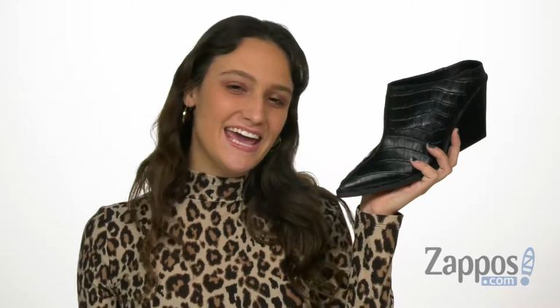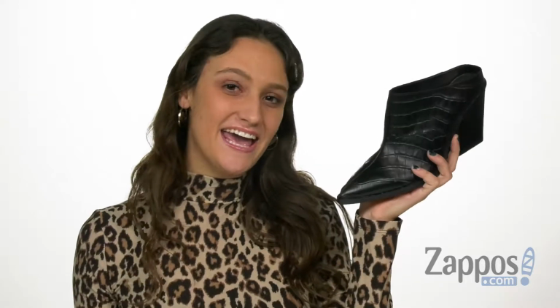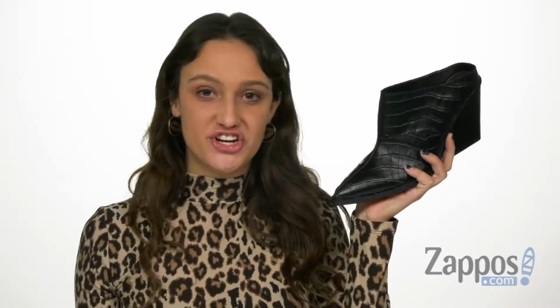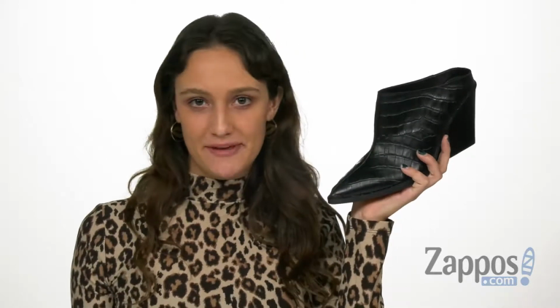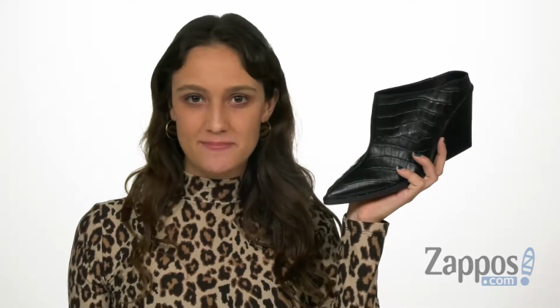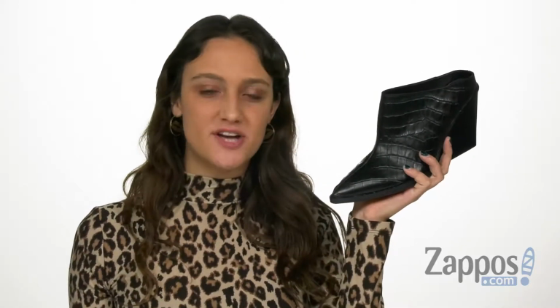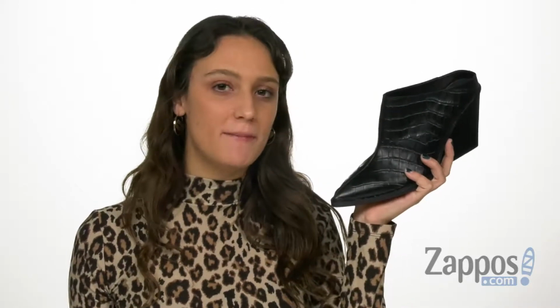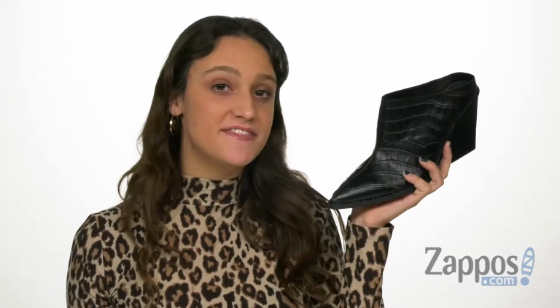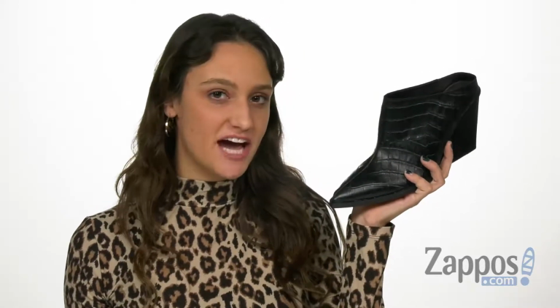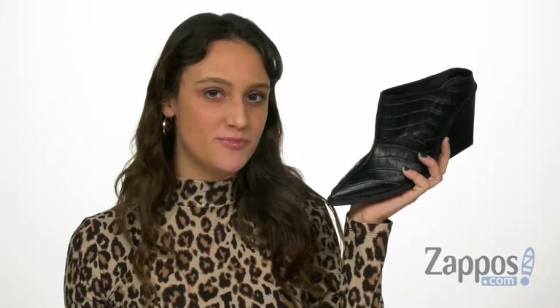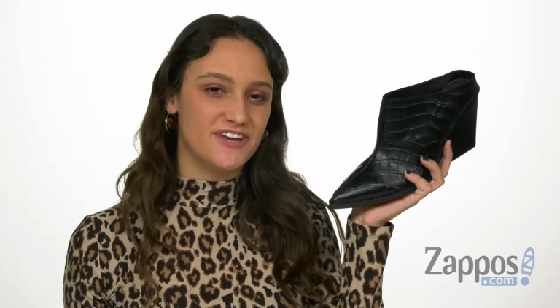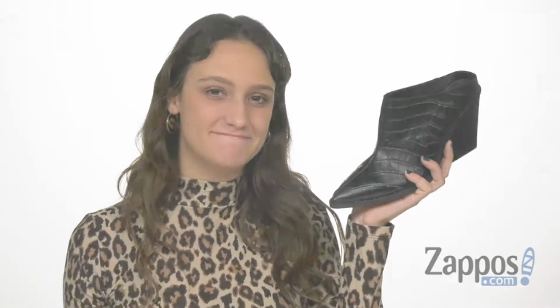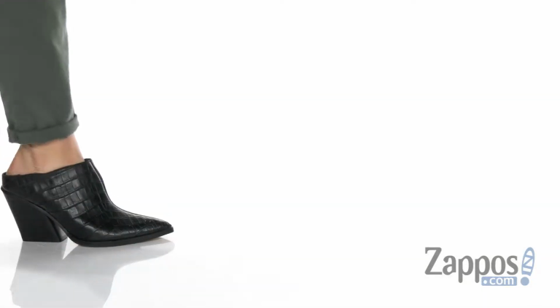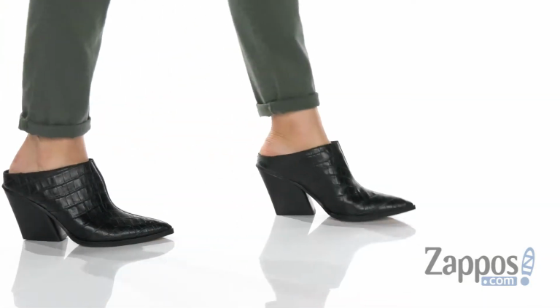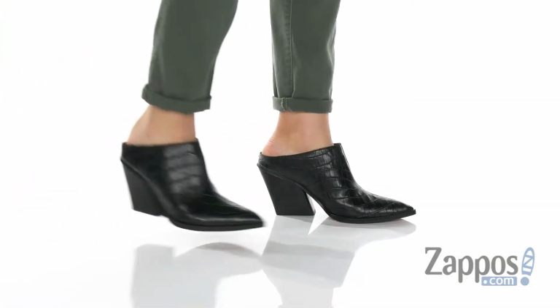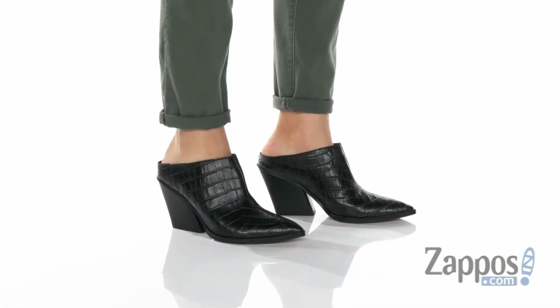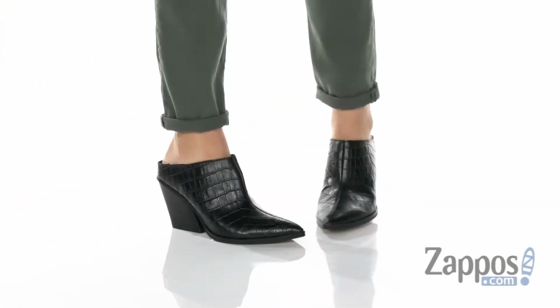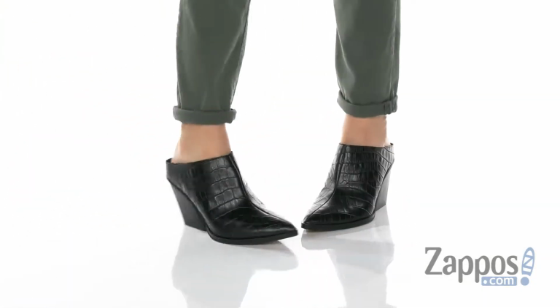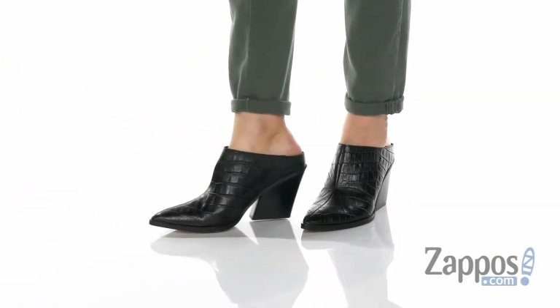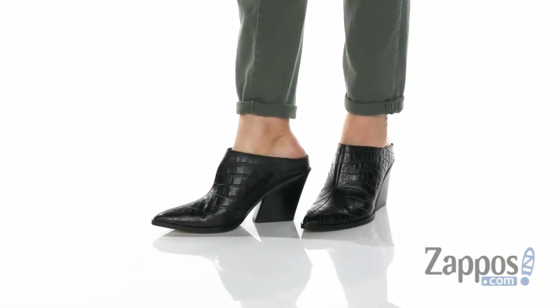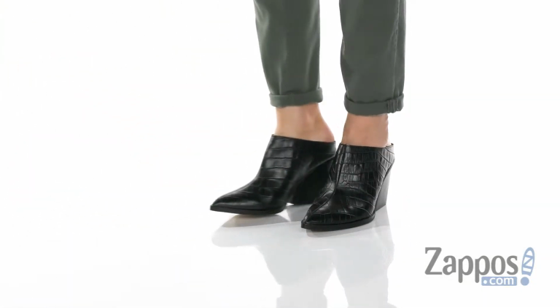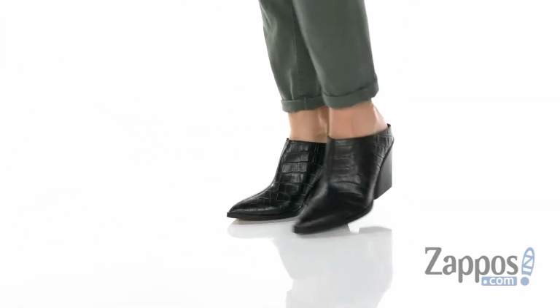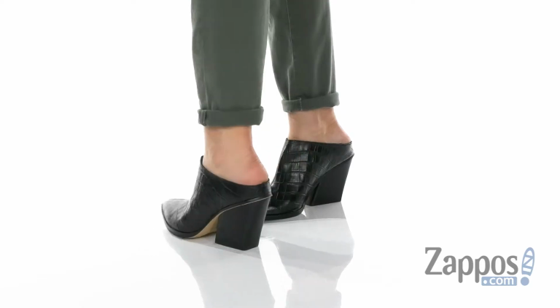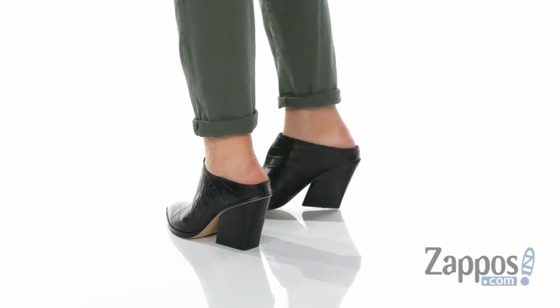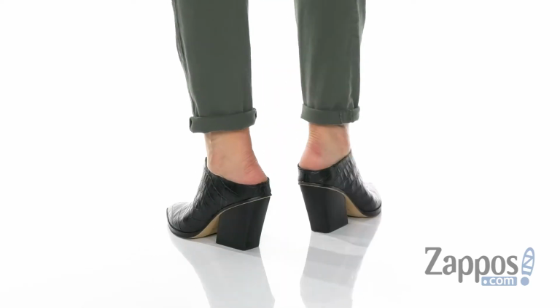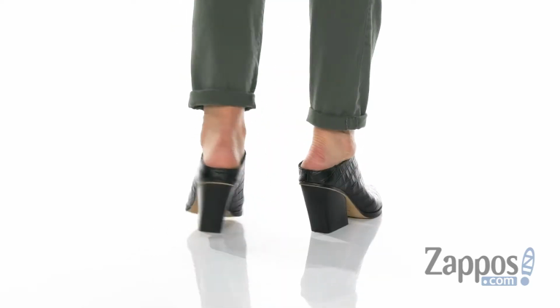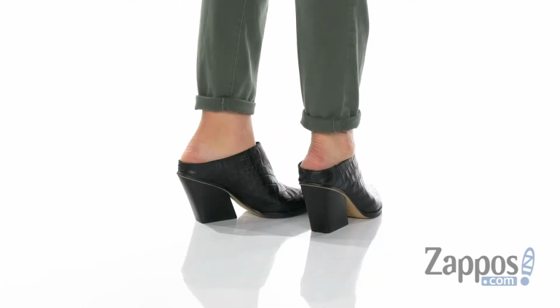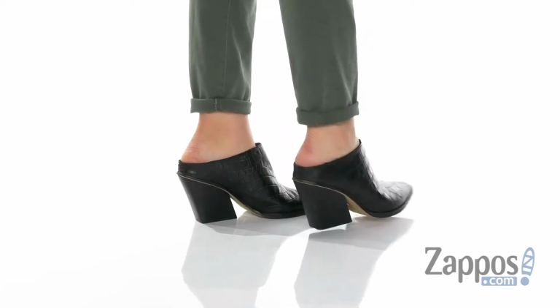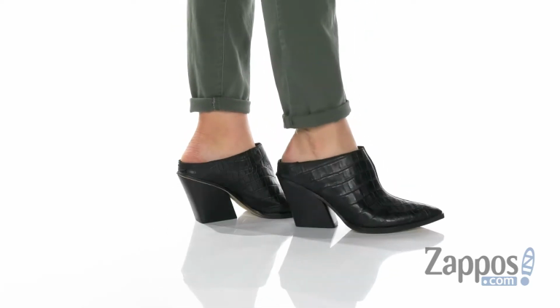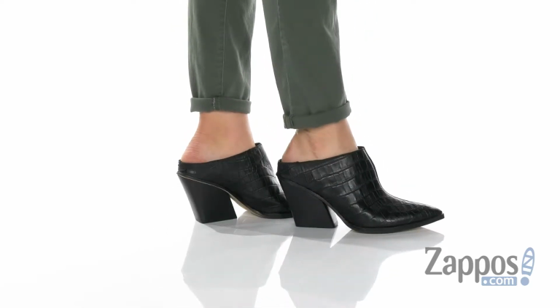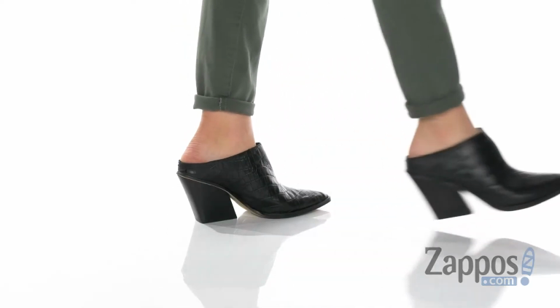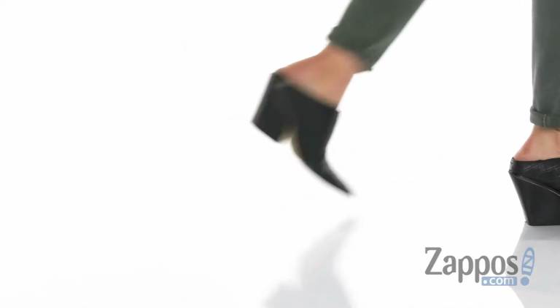Hey hey hey, it's your girl Abigail from Zappos.com and this is Ira from Dolce Vita. These super stylish shoes have an upper that's made of leather and it has this really cool croc print as well.